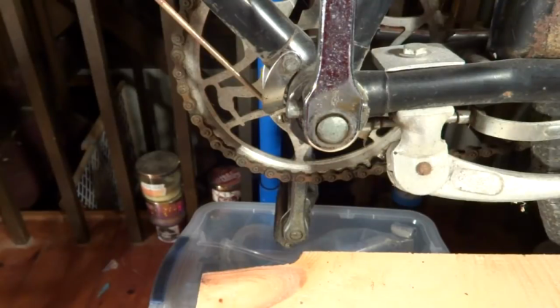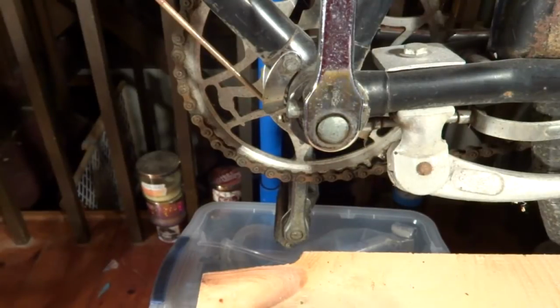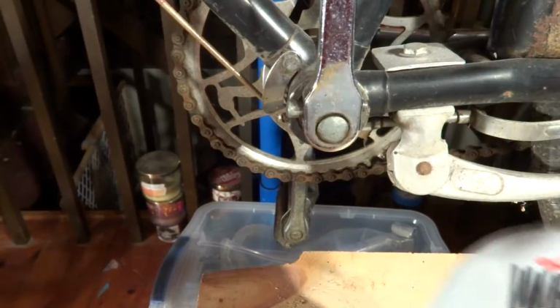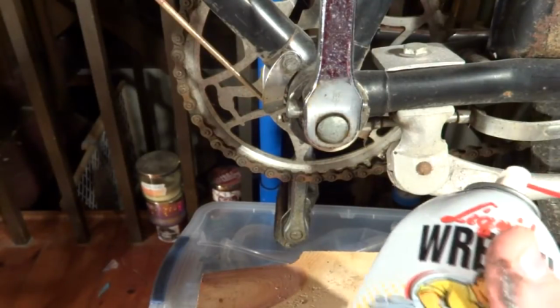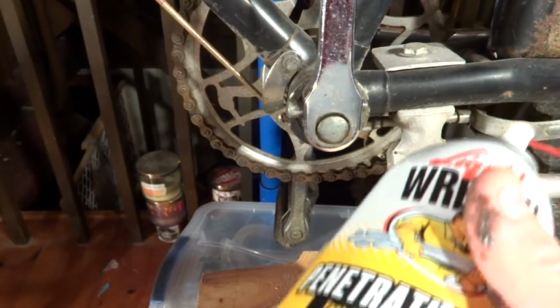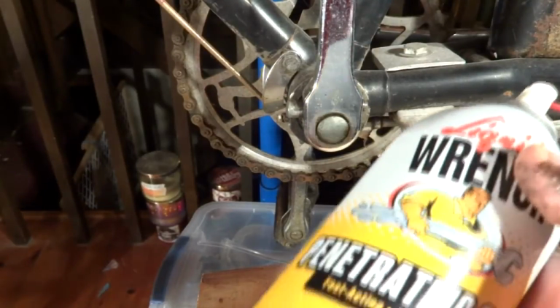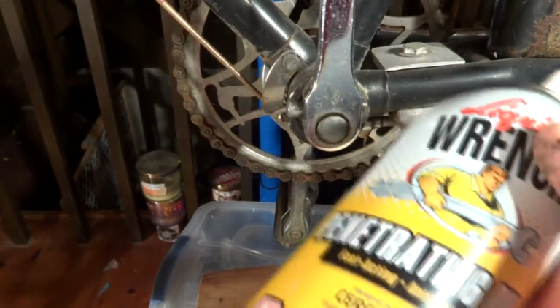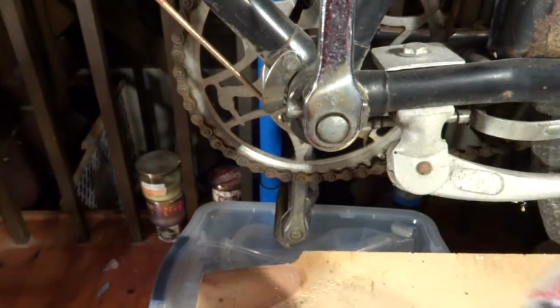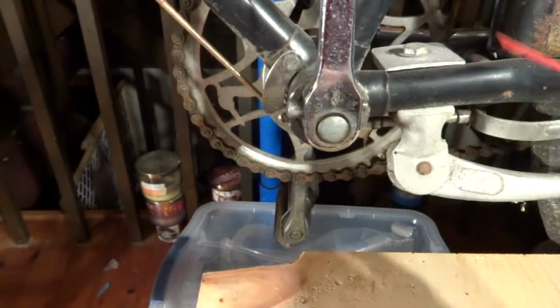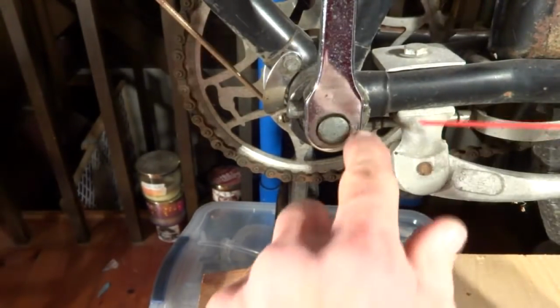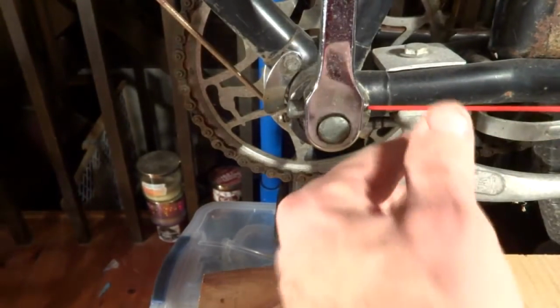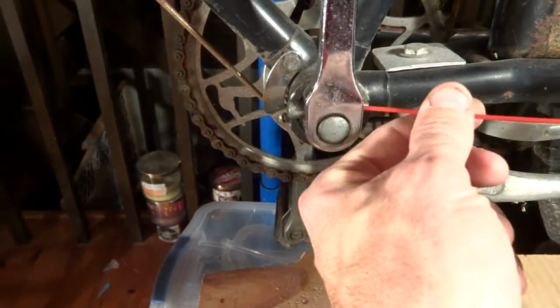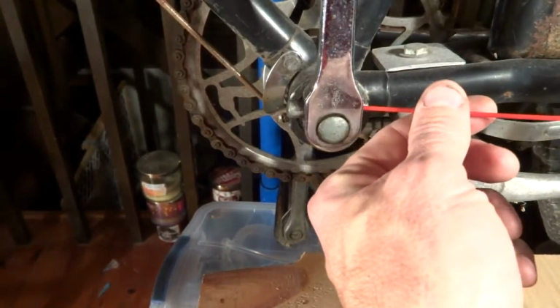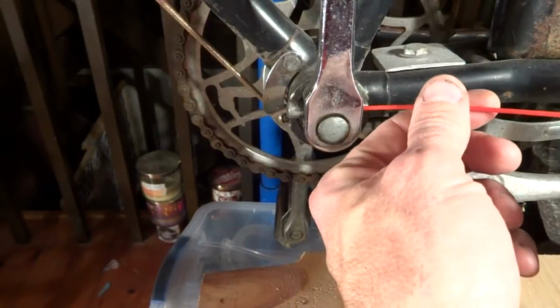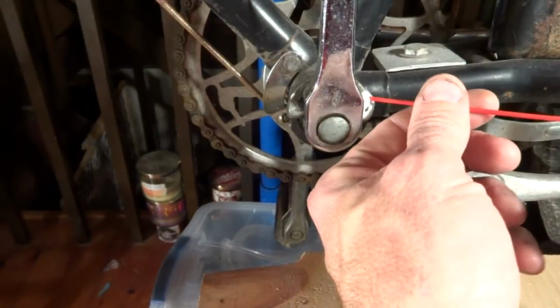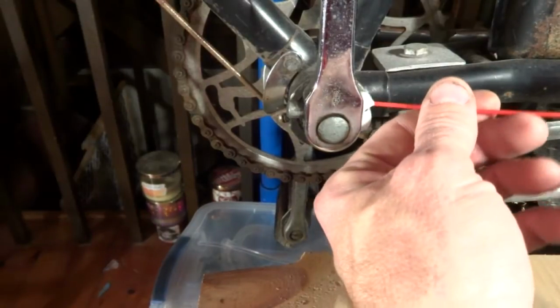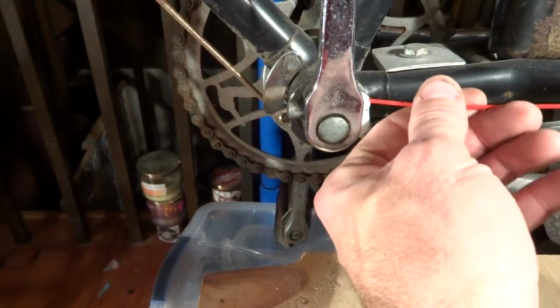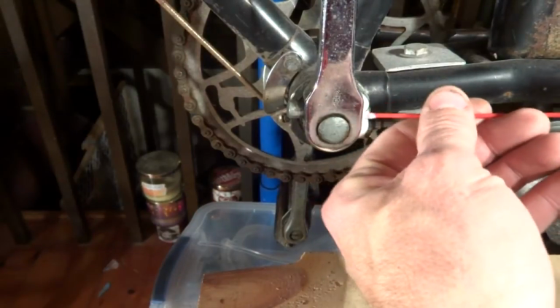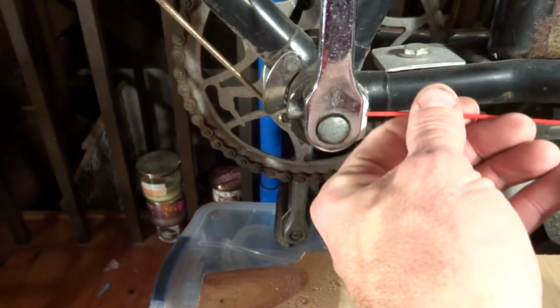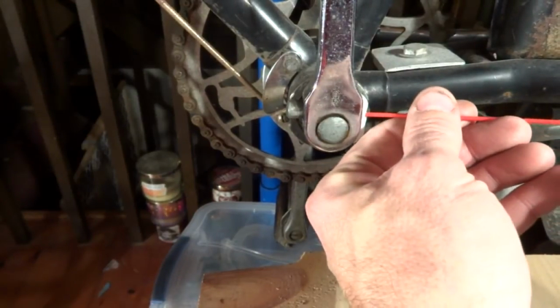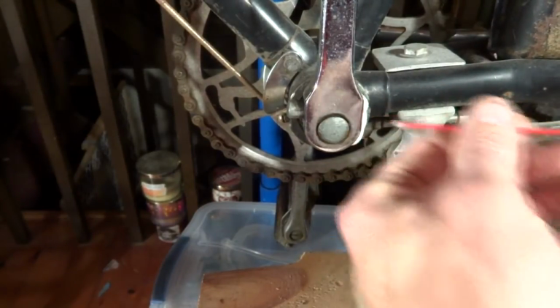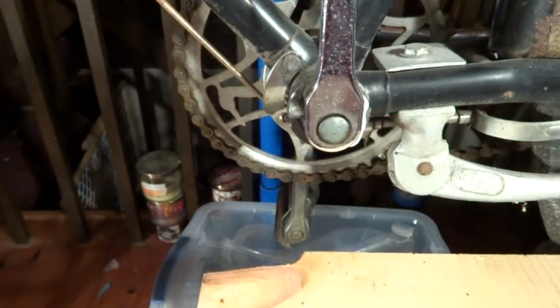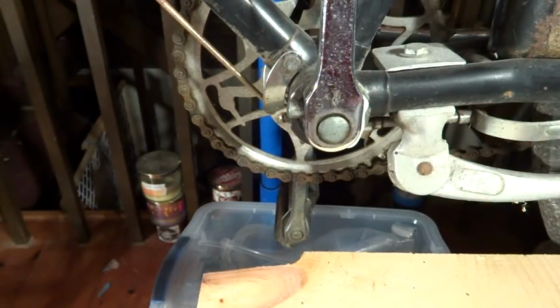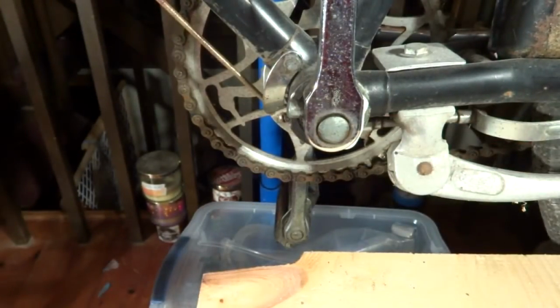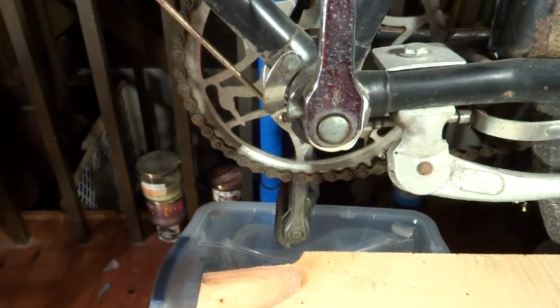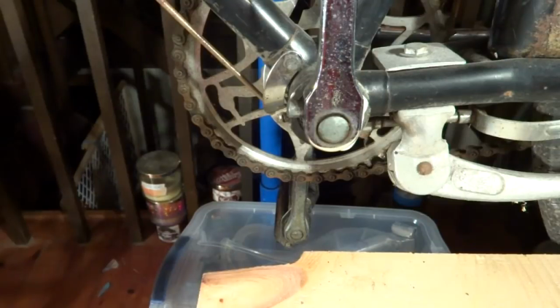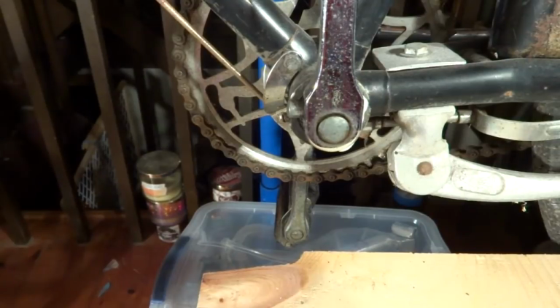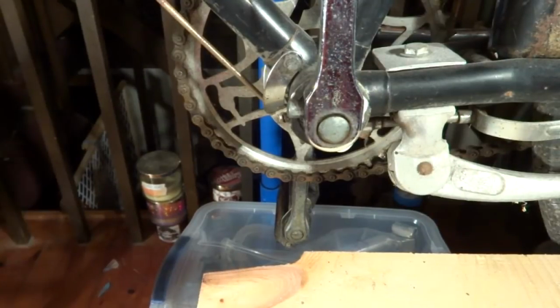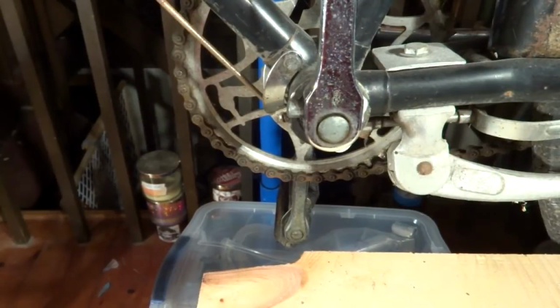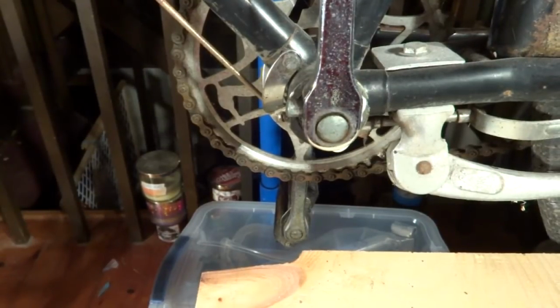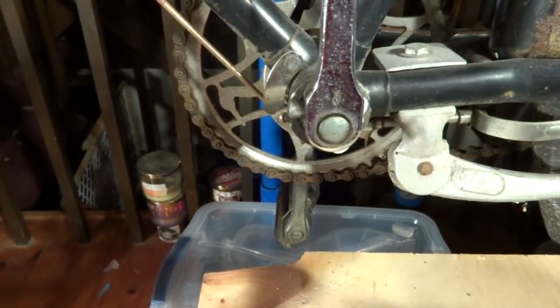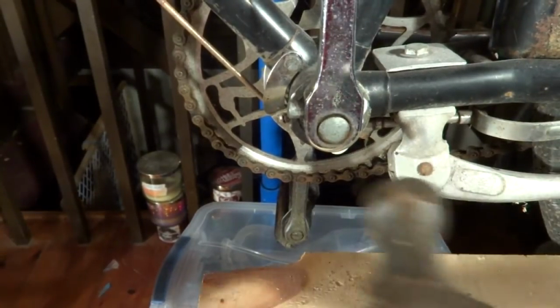Next thing I'm going to do is take some penetrating oil, and I'm going to spray it in here around the threaded part and try to get some of that in there. I'm going to let that soak for about 15 minutes.